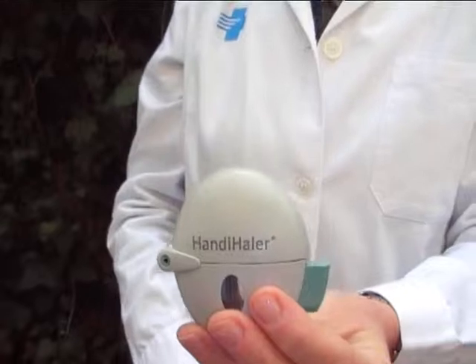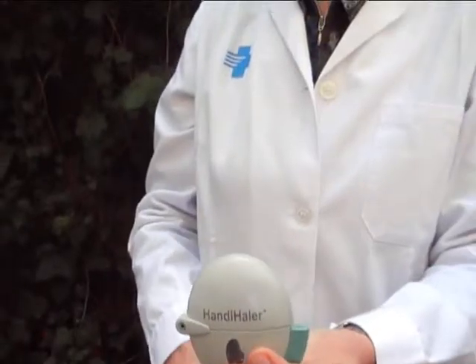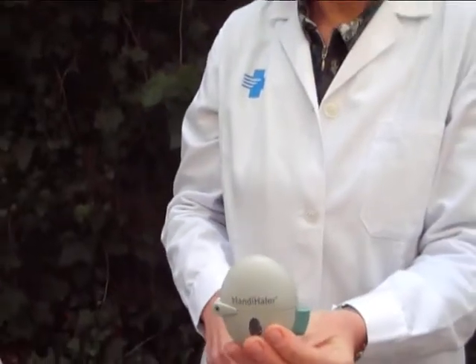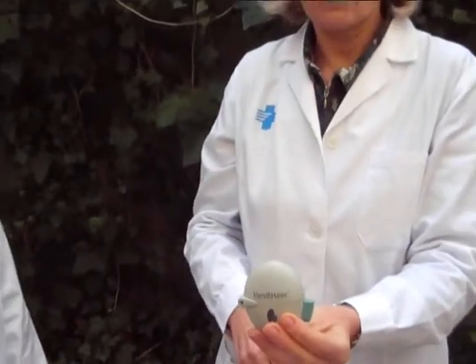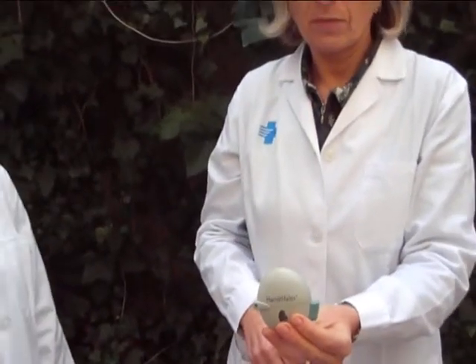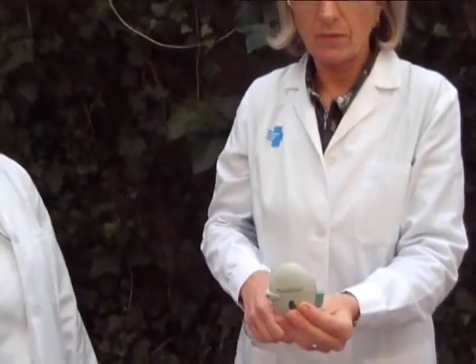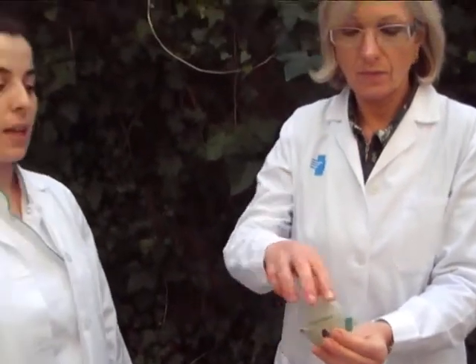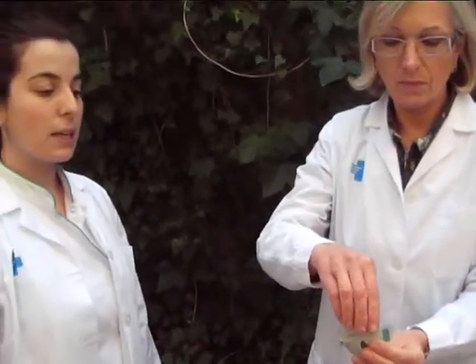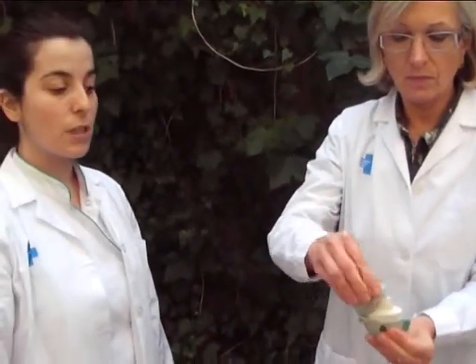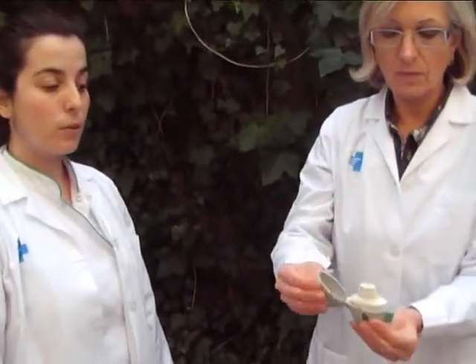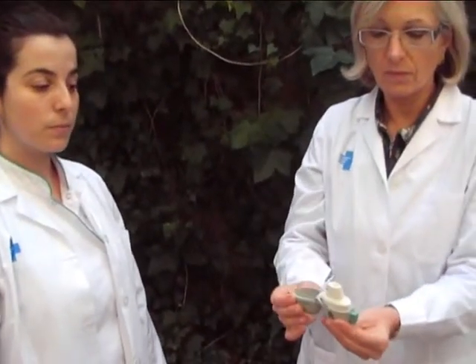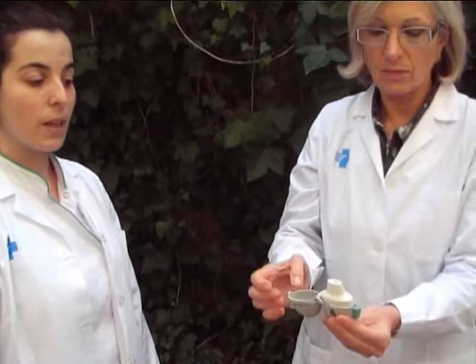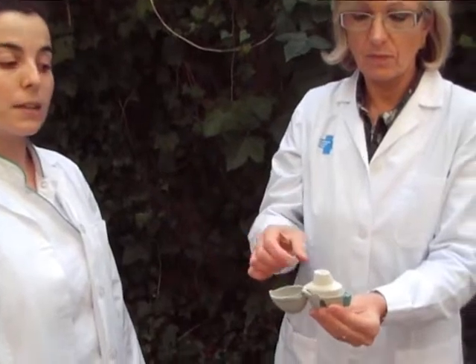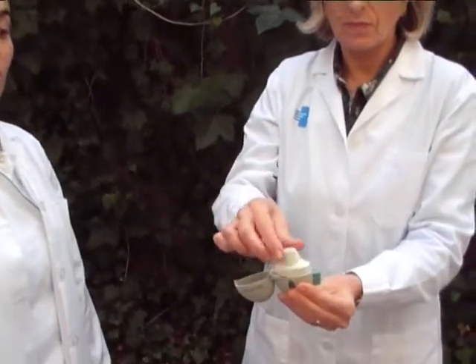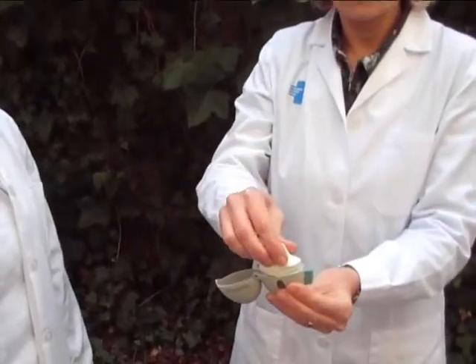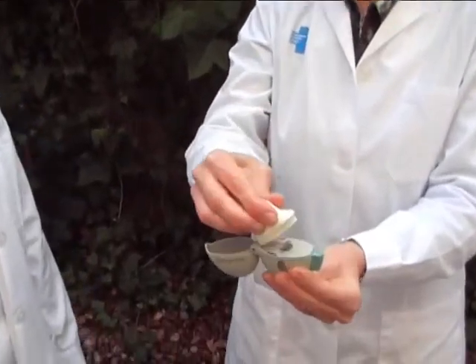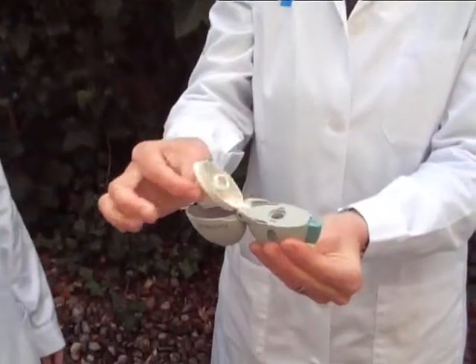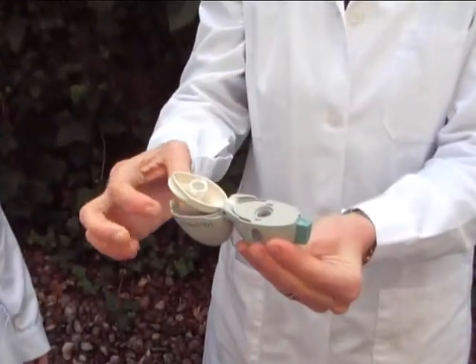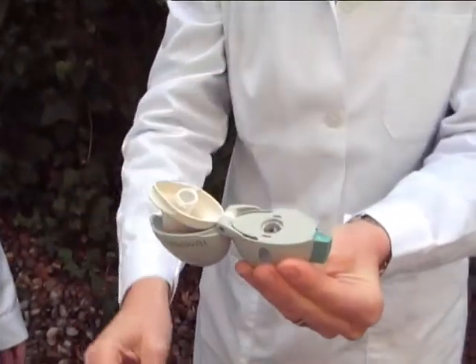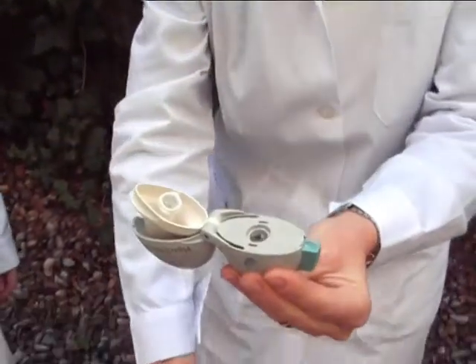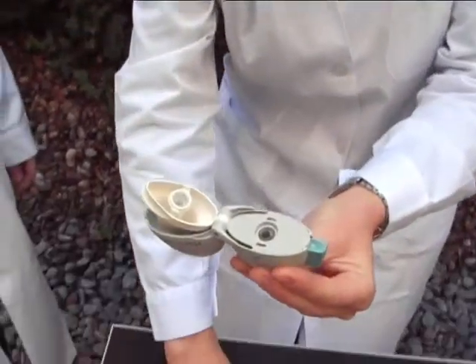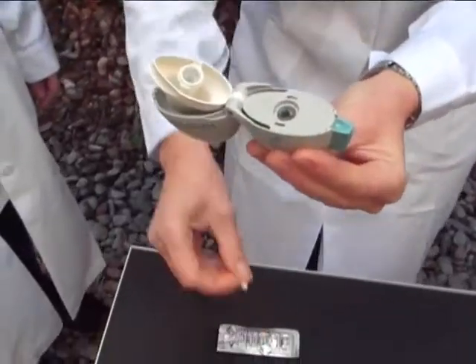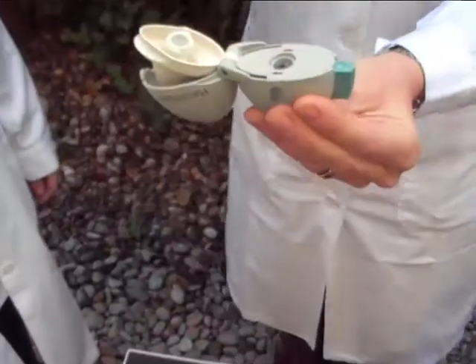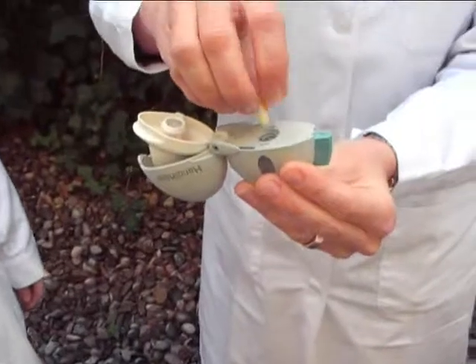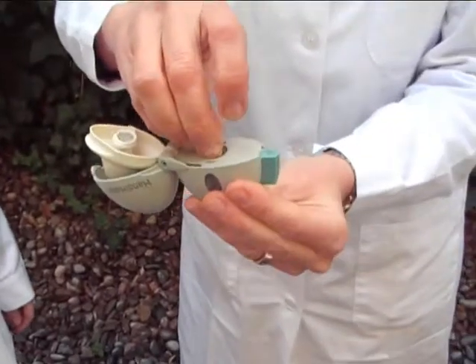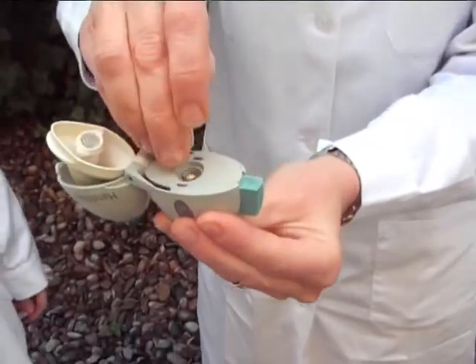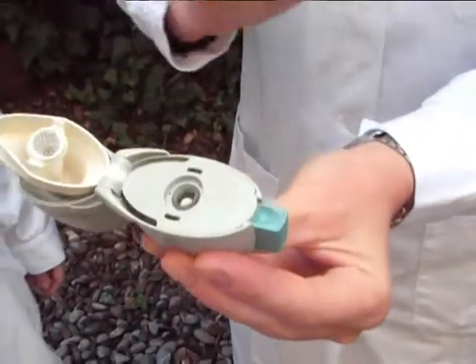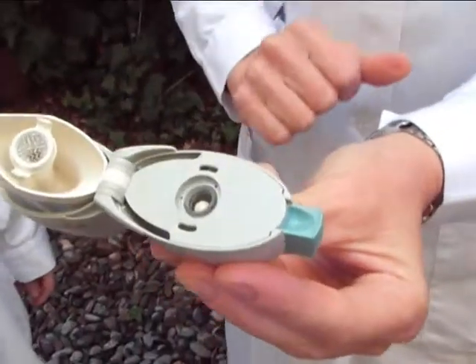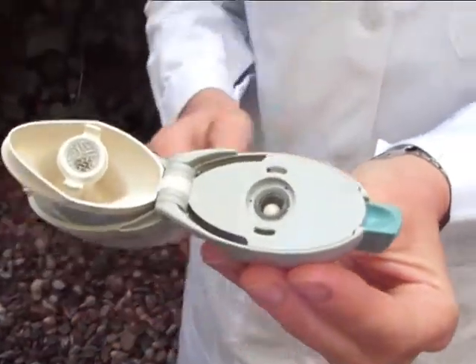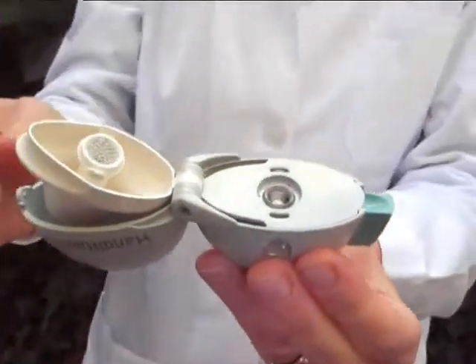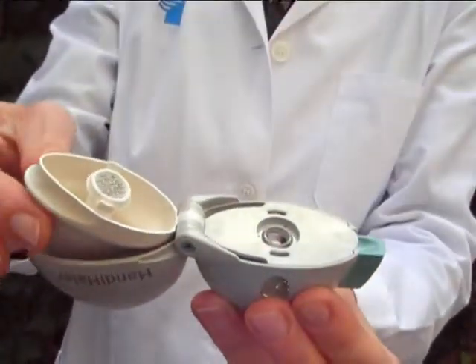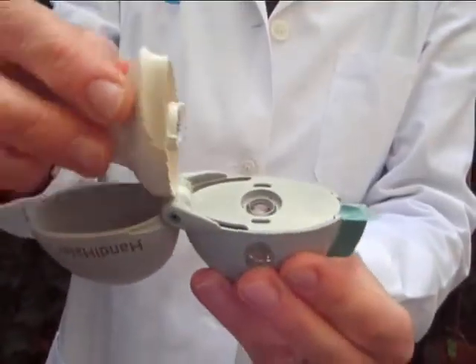We will now explain how the hand inhaler works. Firstly, you must open the cap by pulling it upwards. Then lift up the mouthpiece. Put the capsule in the chamber. Close the mouthpiece firmly.